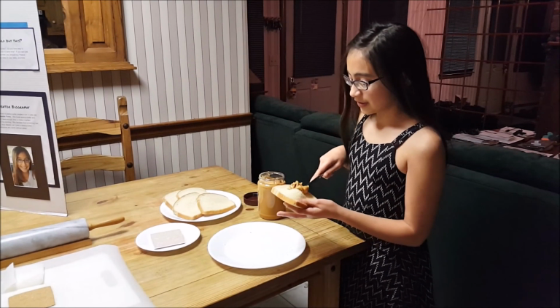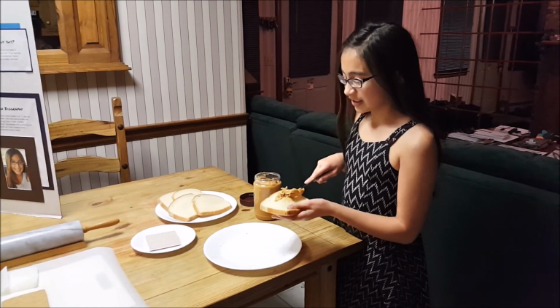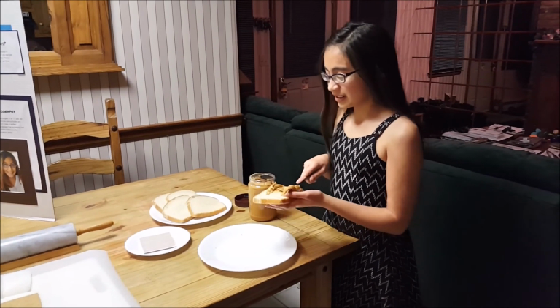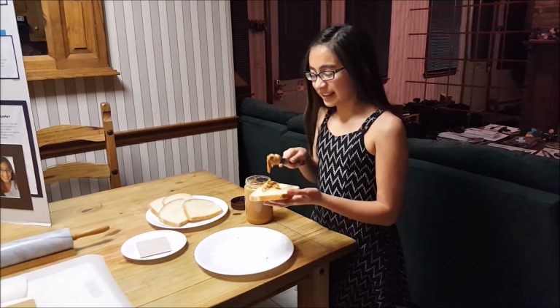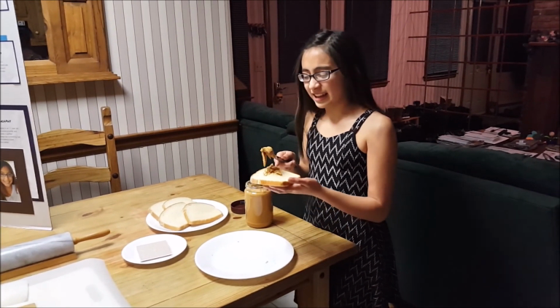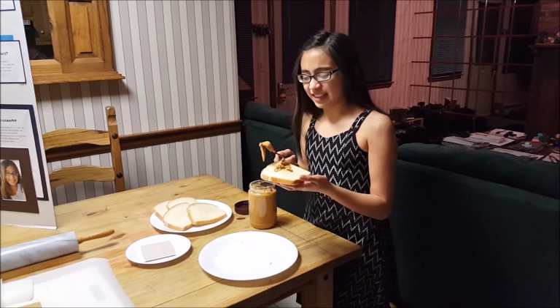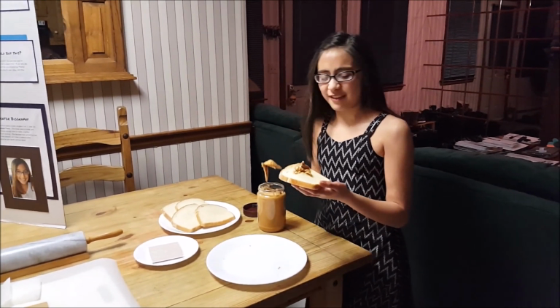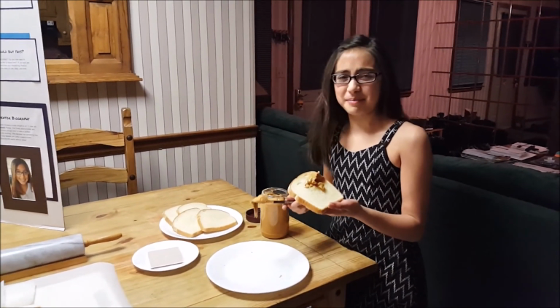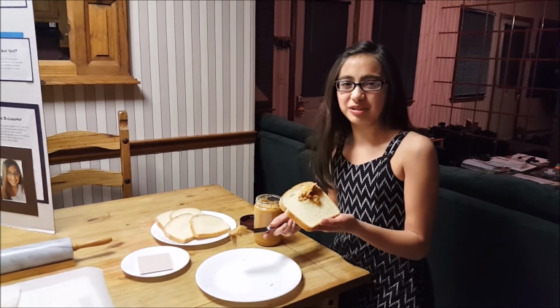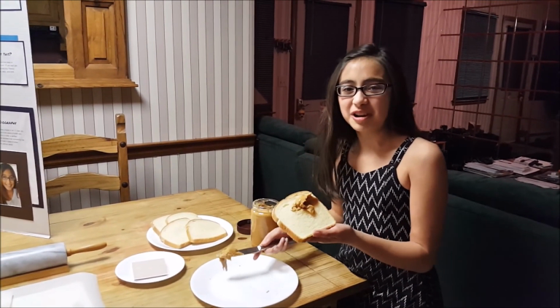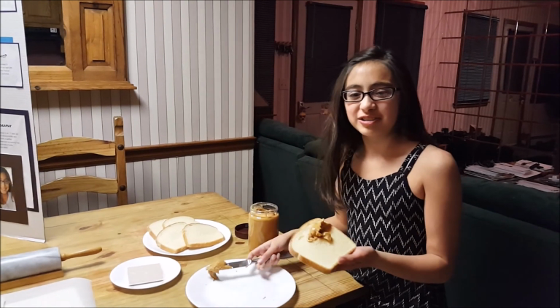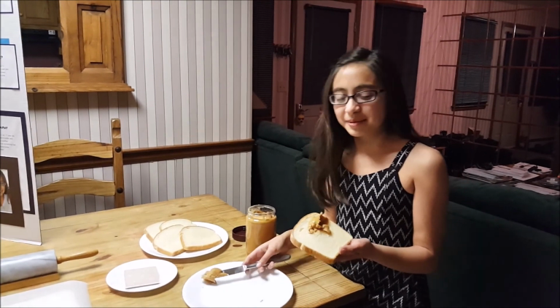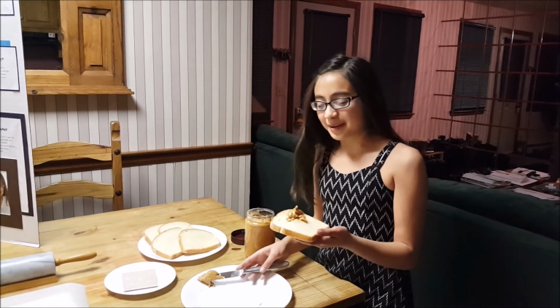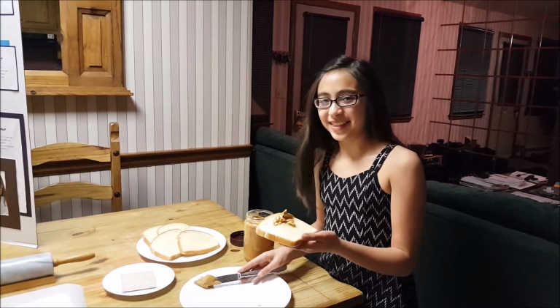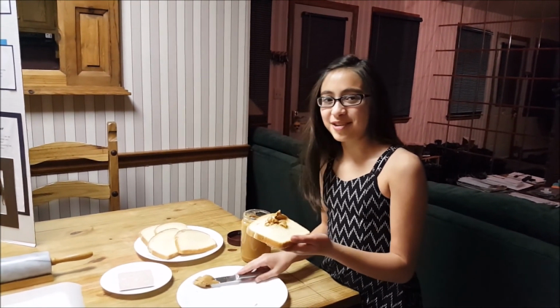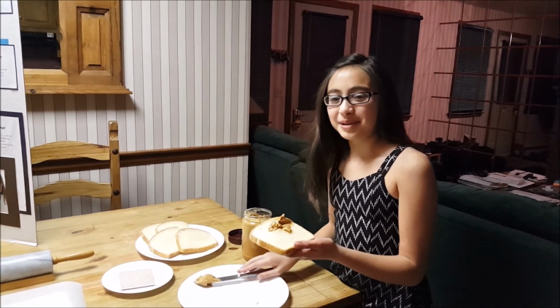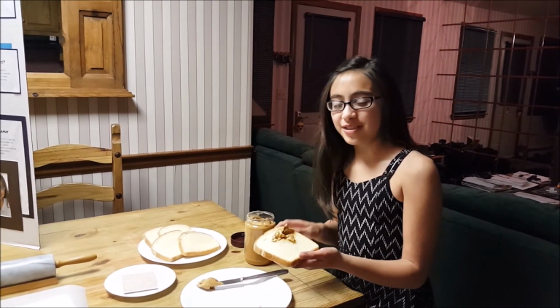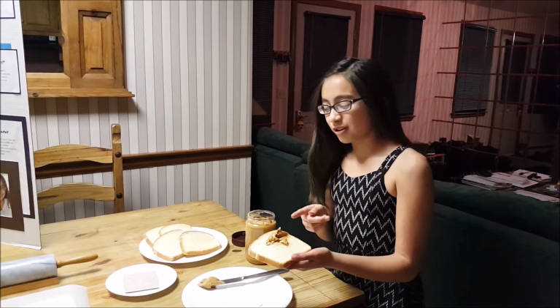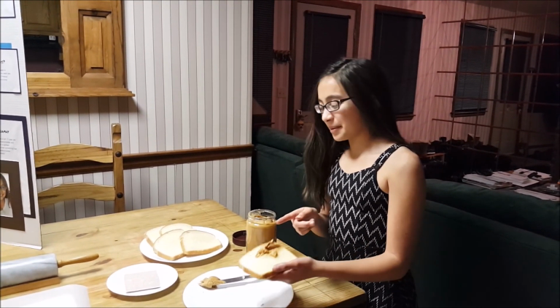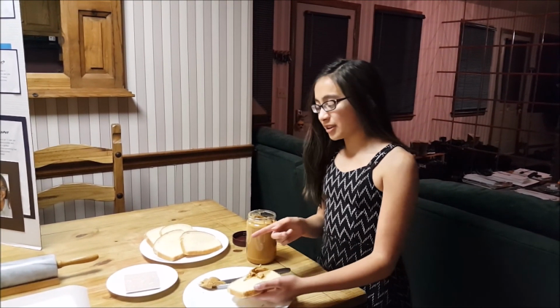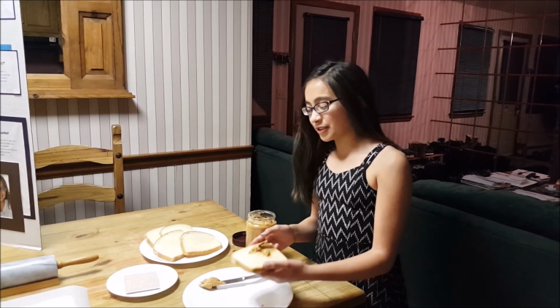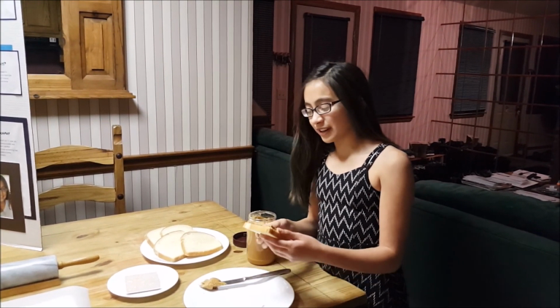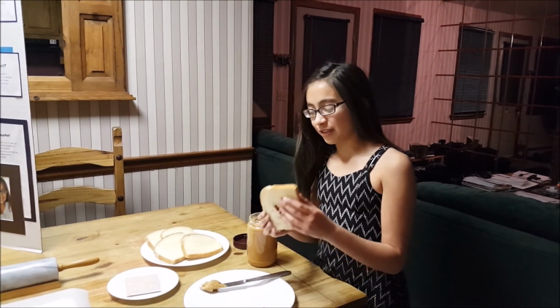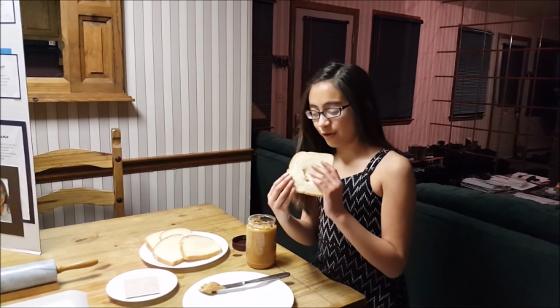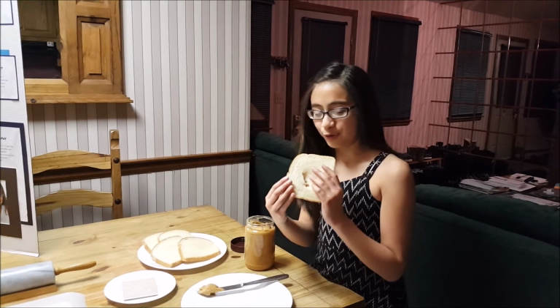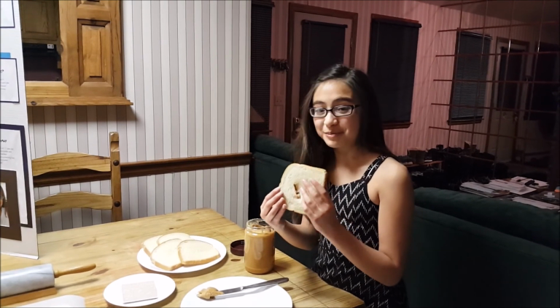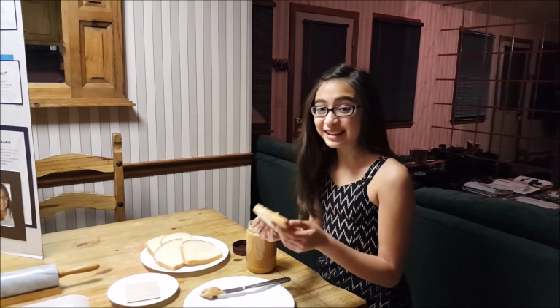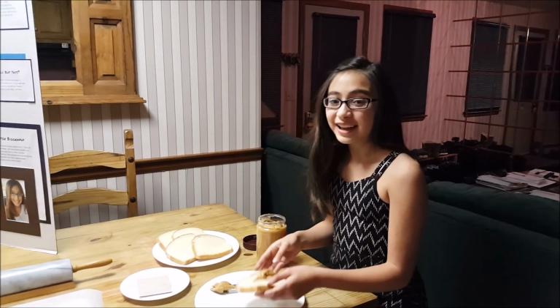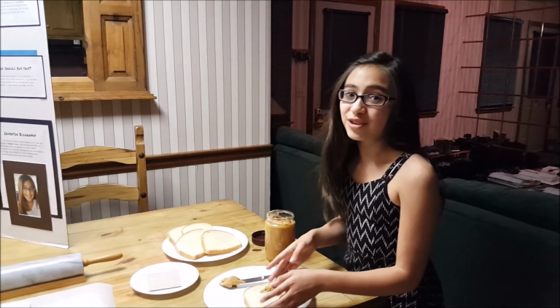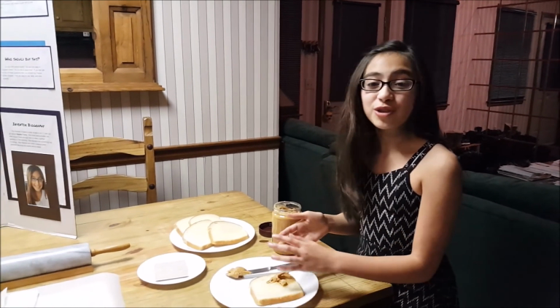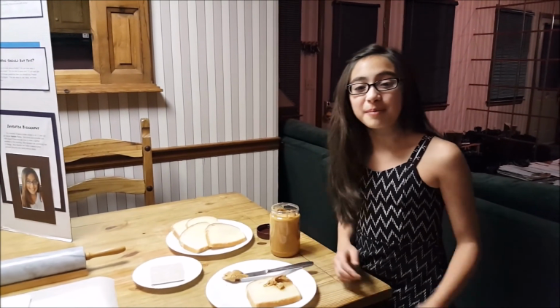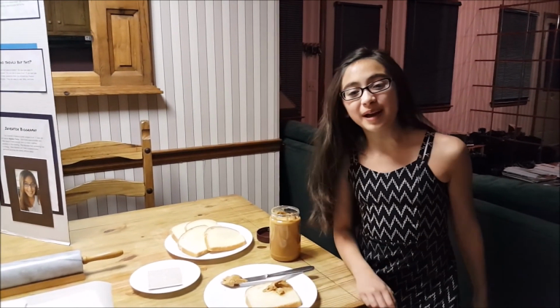Ugh, not again. Has this ever happened to you? You're trying to make a peanut butter sandwich but it turns out all blobby. You have a dirty knife and there's a hole in your bread. And you just wish there was a better way.